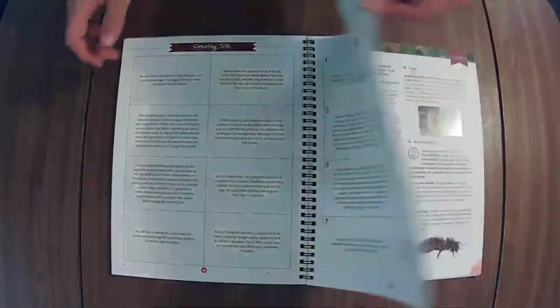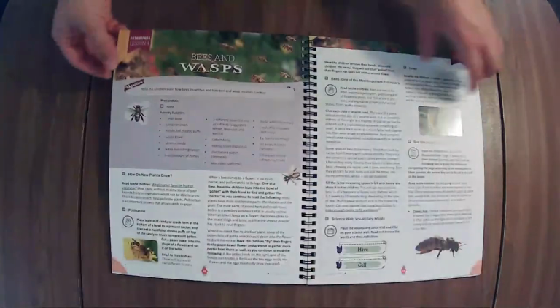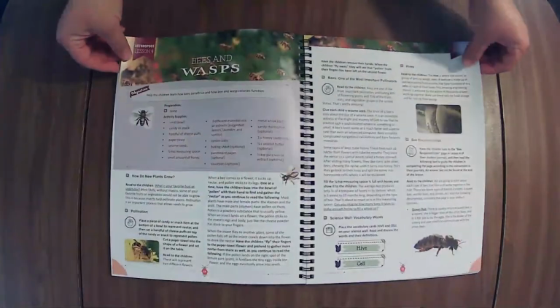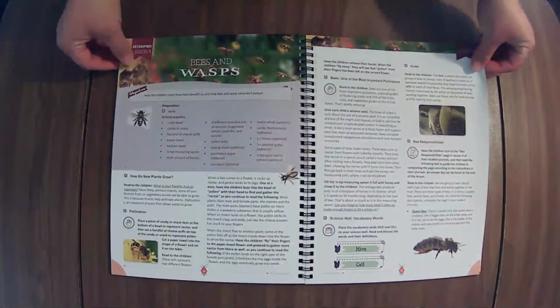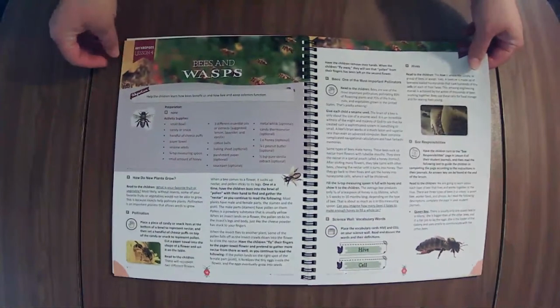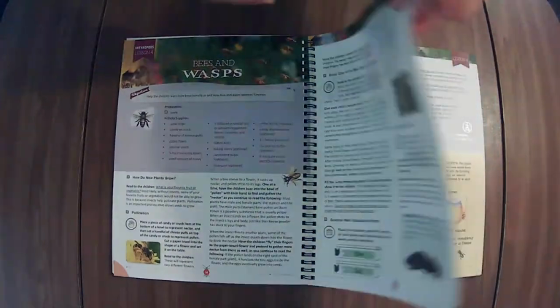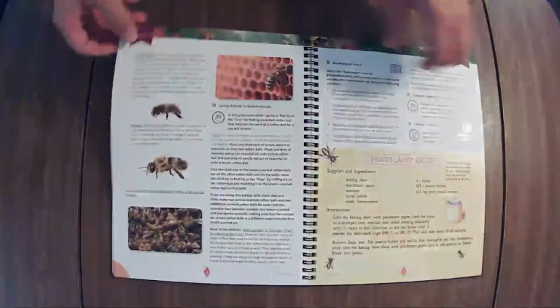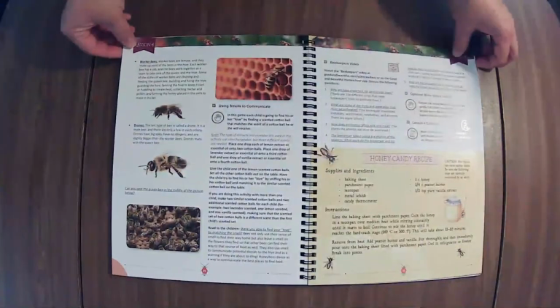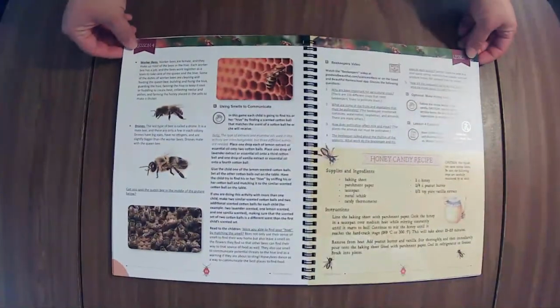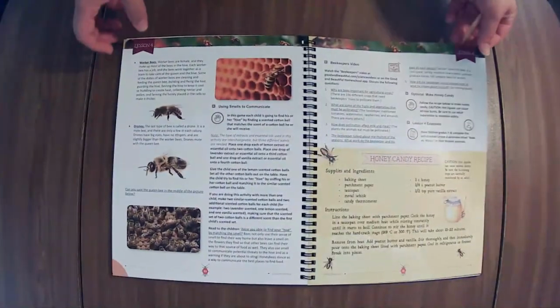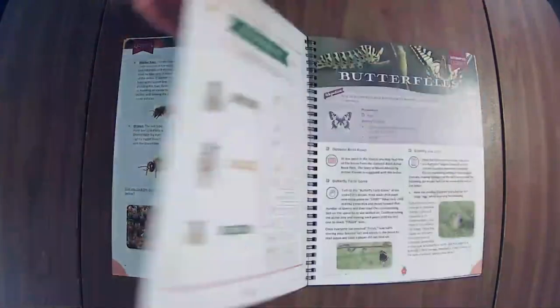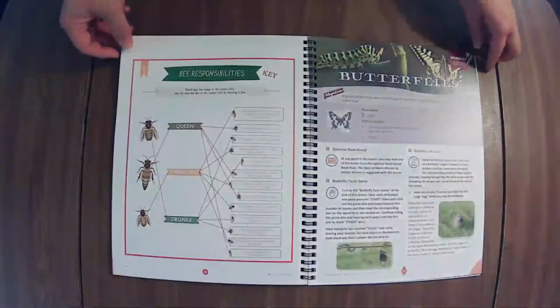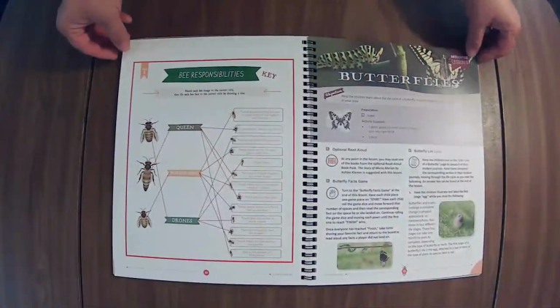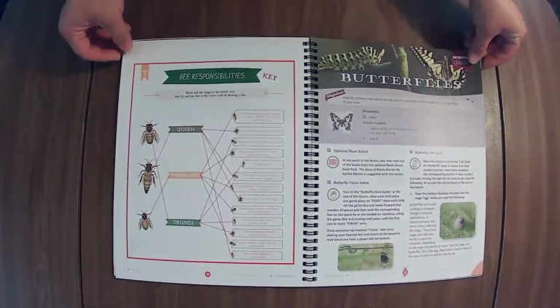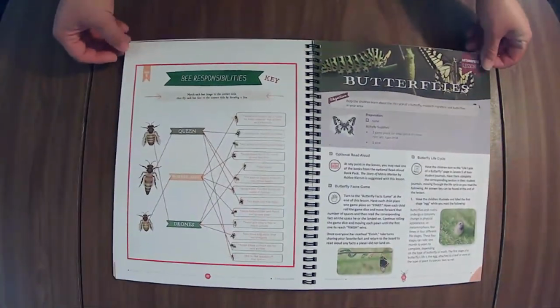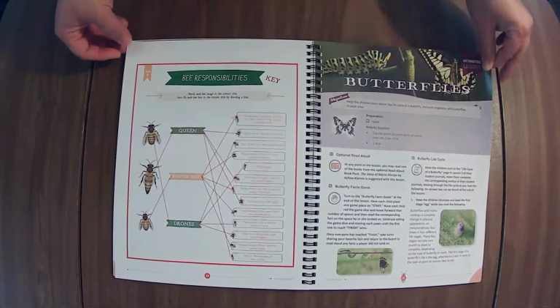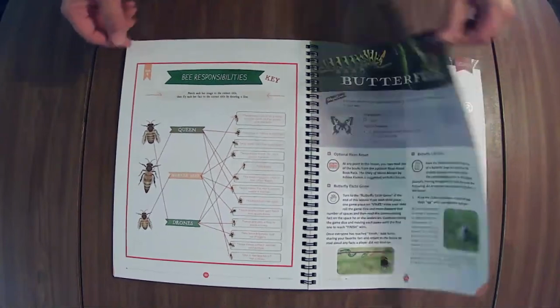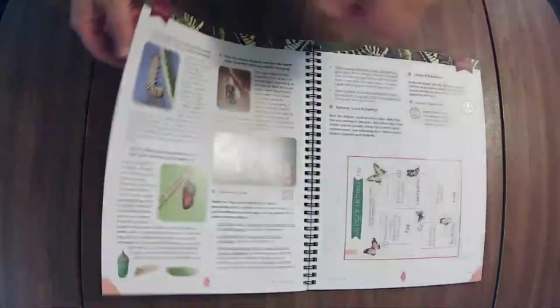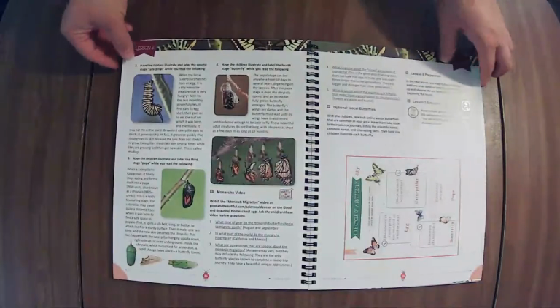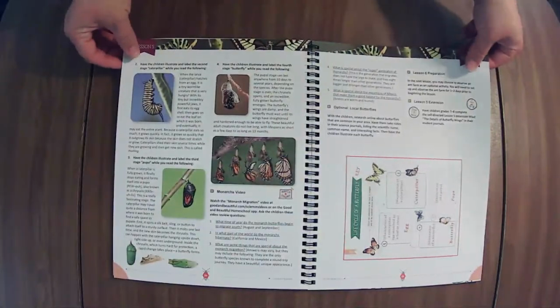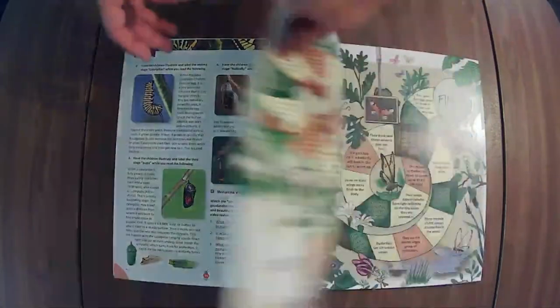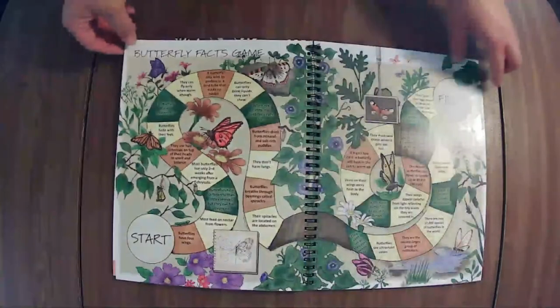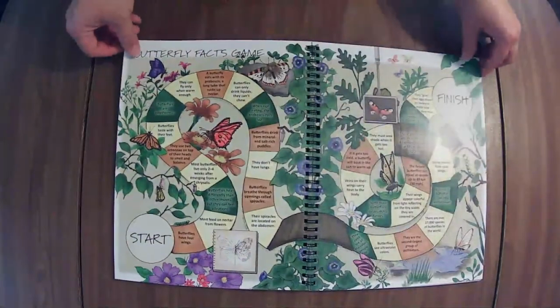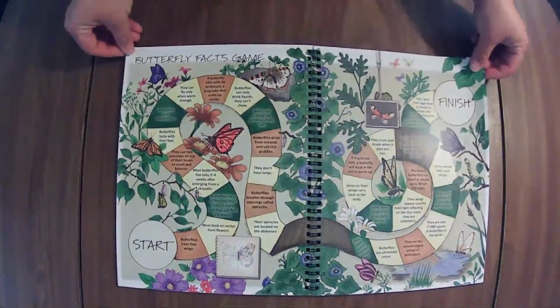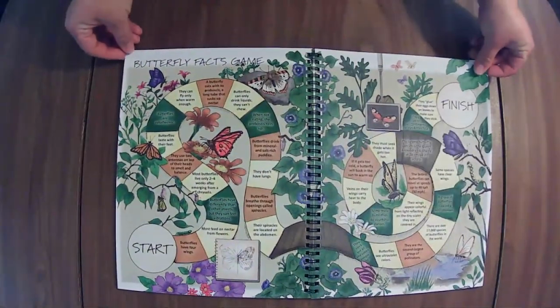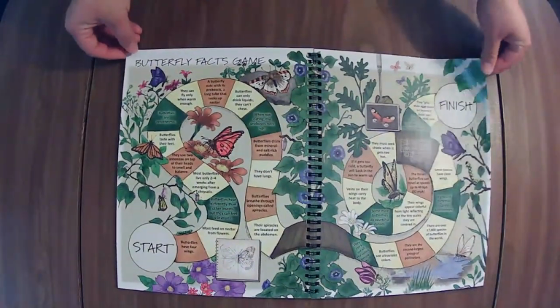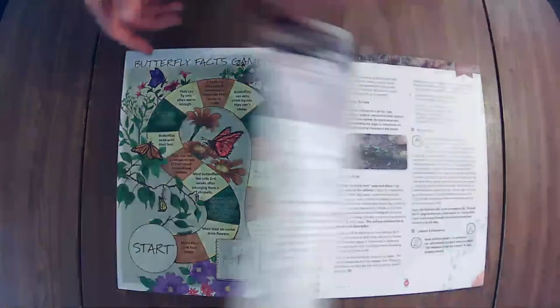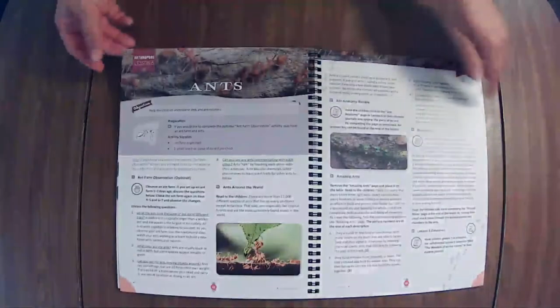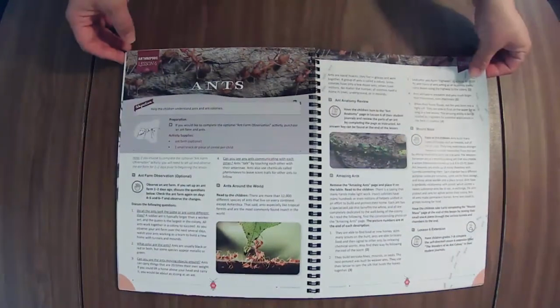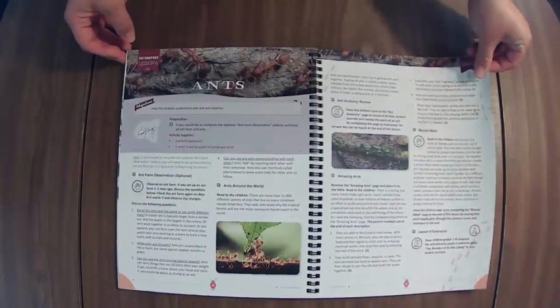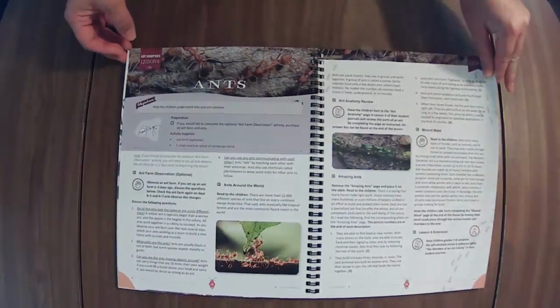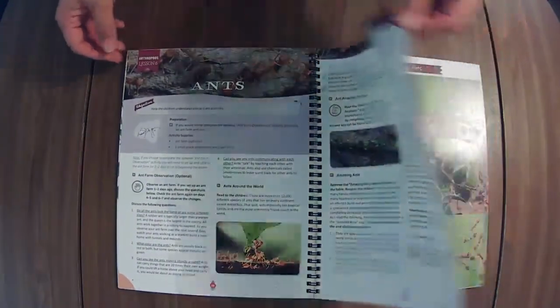I'm not gonna lie — this is not a unit I am excited for. I do not like bugs. I think only one of my kiddos has an interest in bugs, but that kiddo has a pretty good interest in bugs, so they will probably enjoy it.